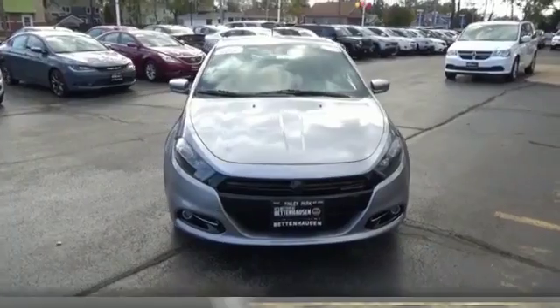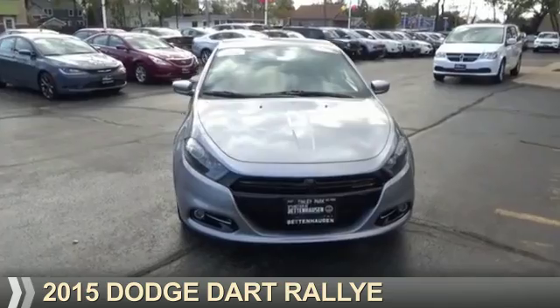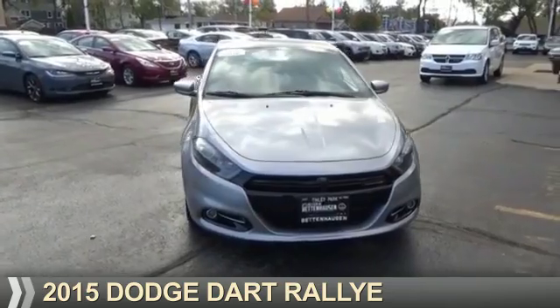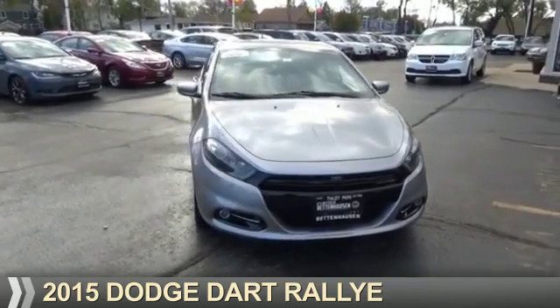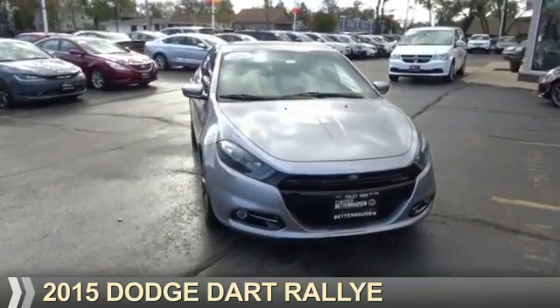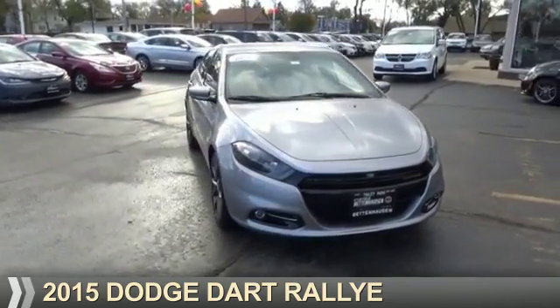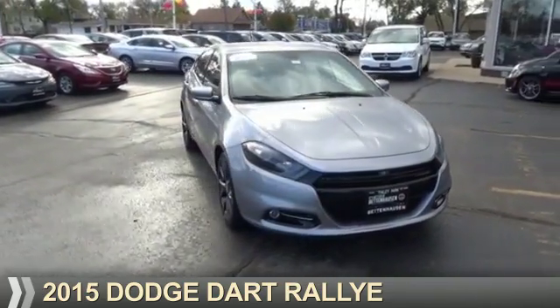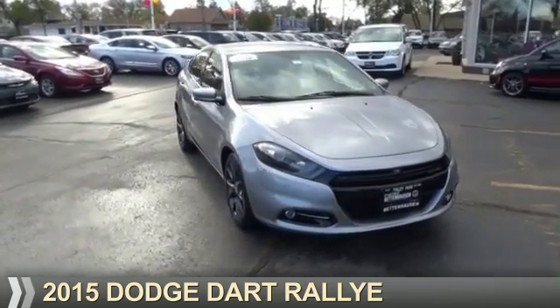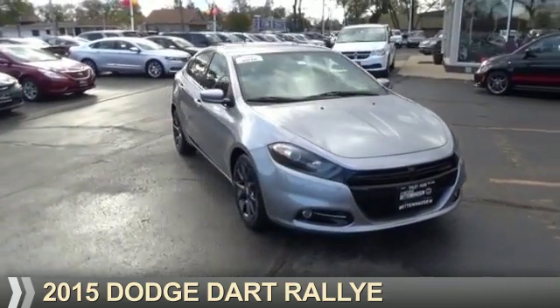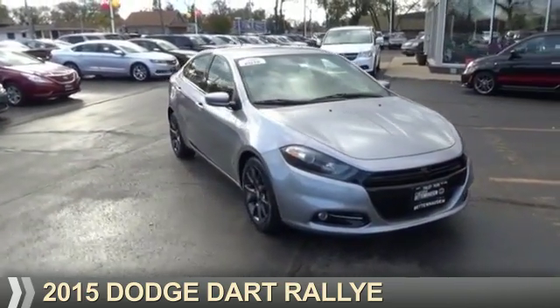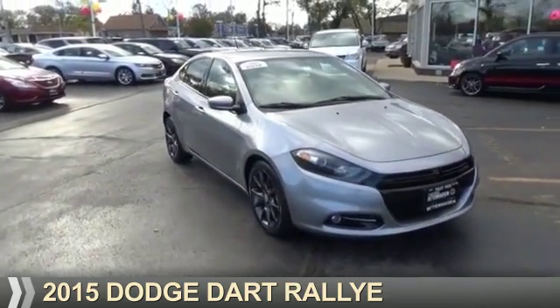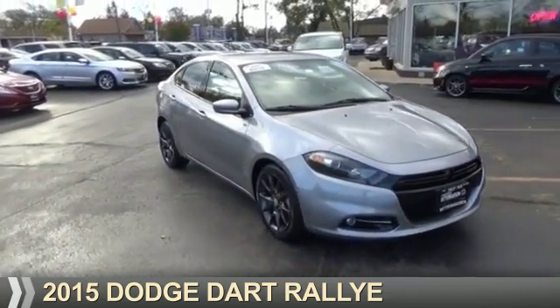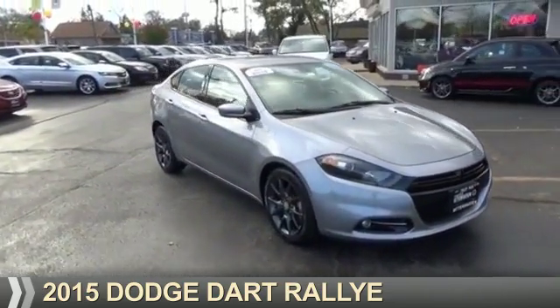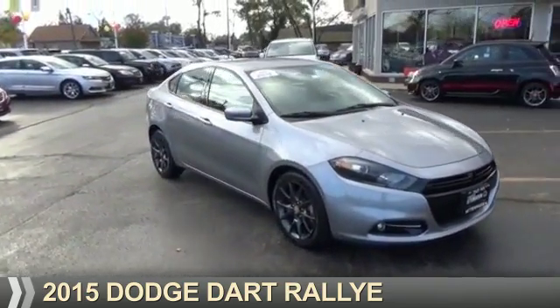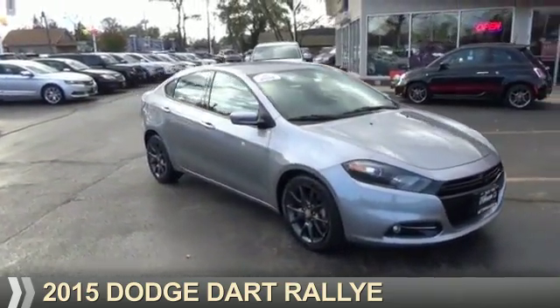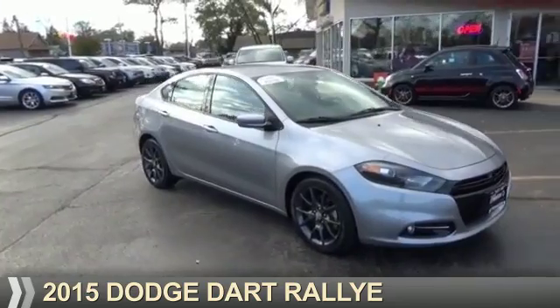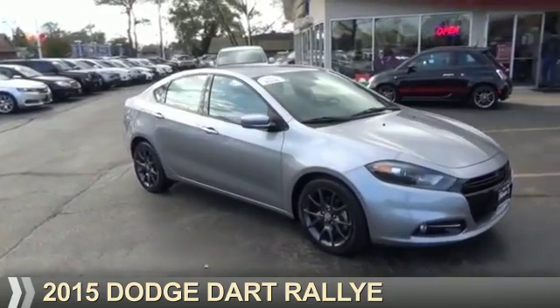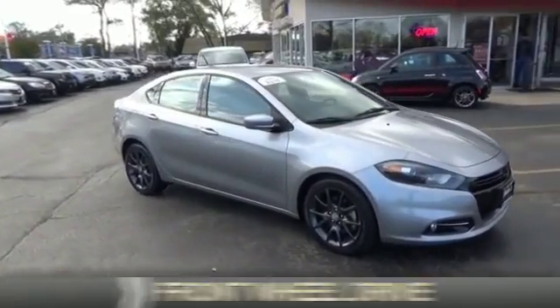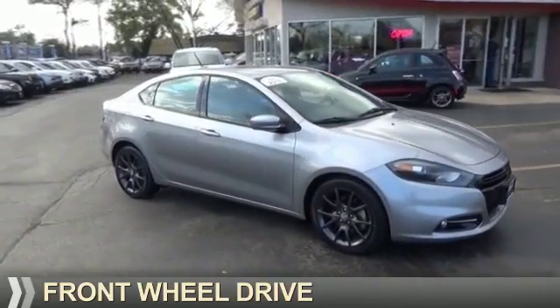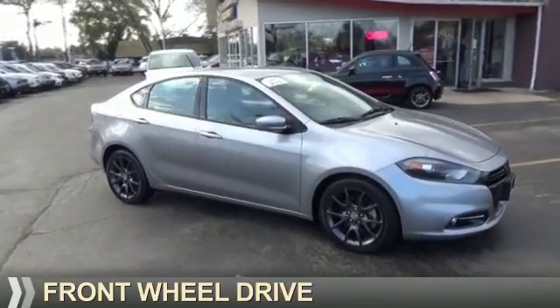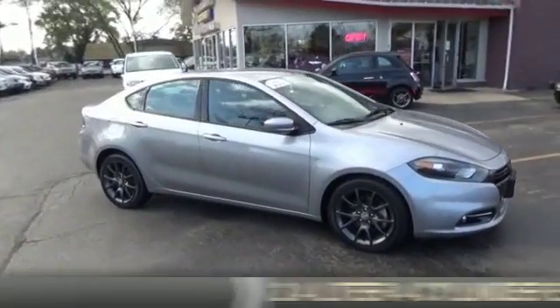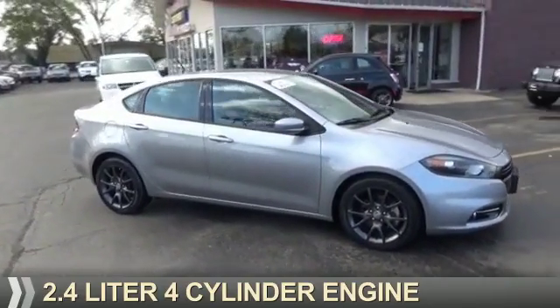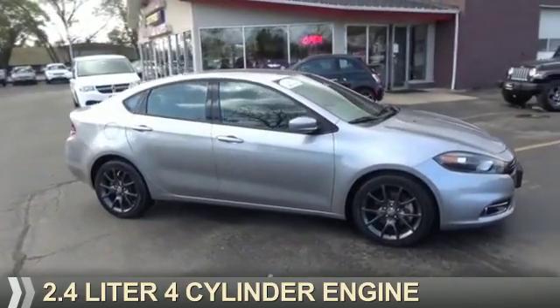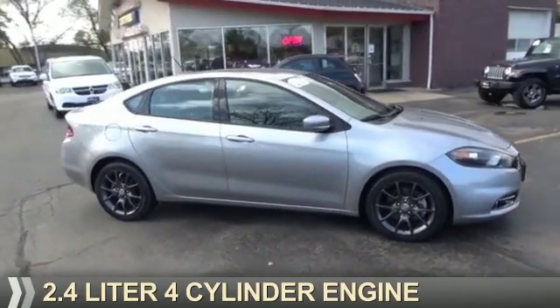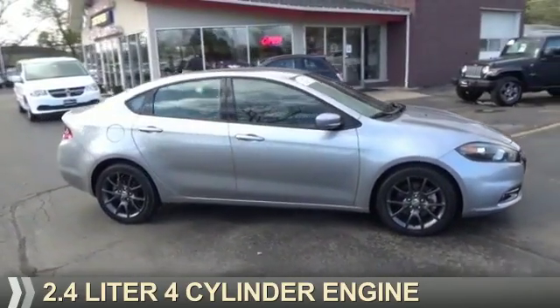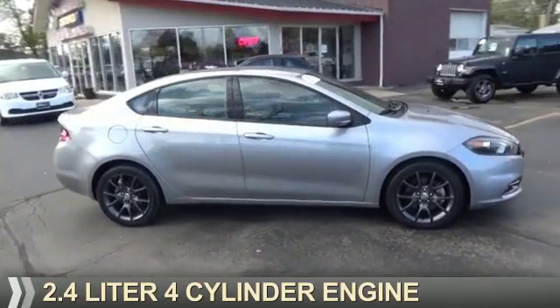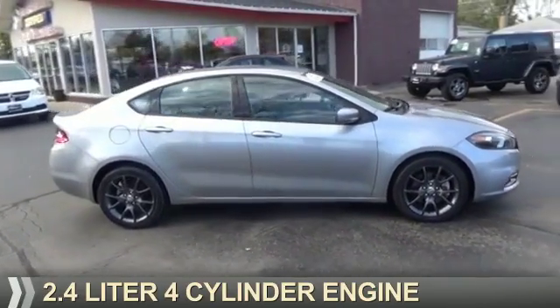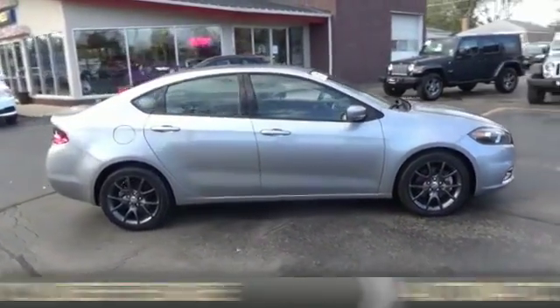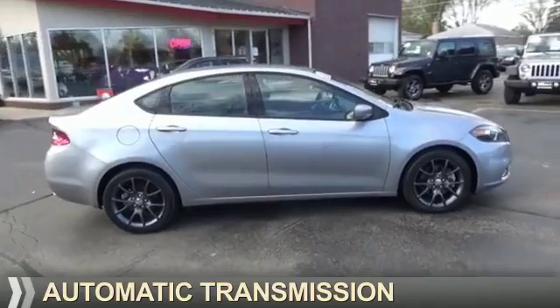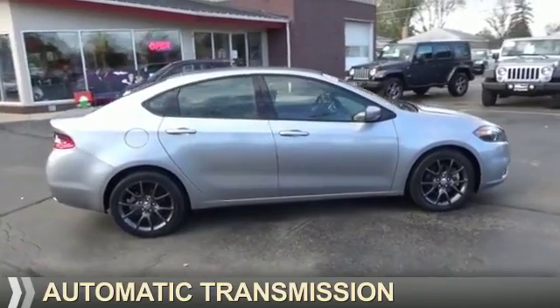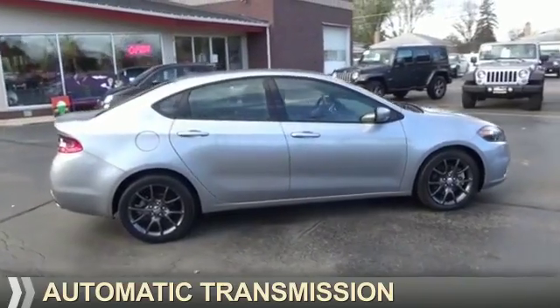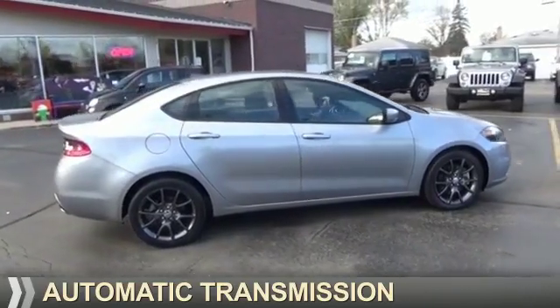Presenting the 2015 Dodge Dart. Grab life by the horns. It's powered by Front Wheel Drive, a 2.4-liter four-cylinder engine, and an automatic transmission.